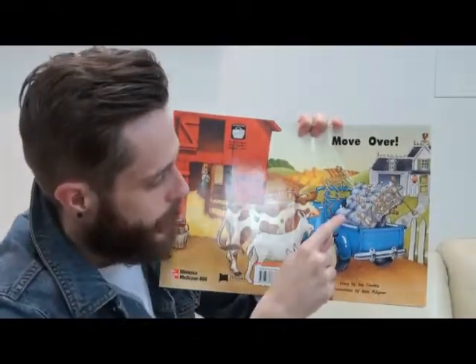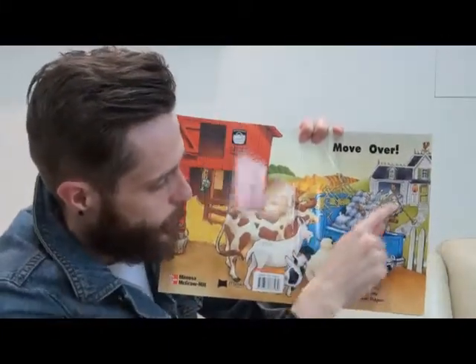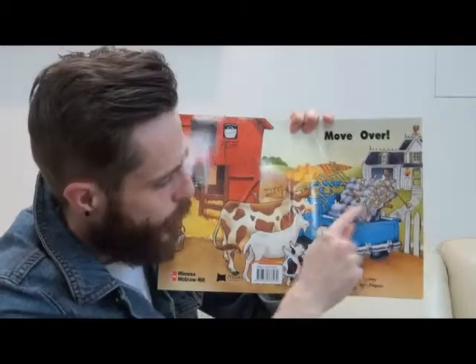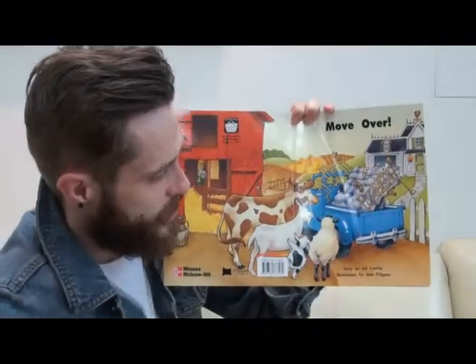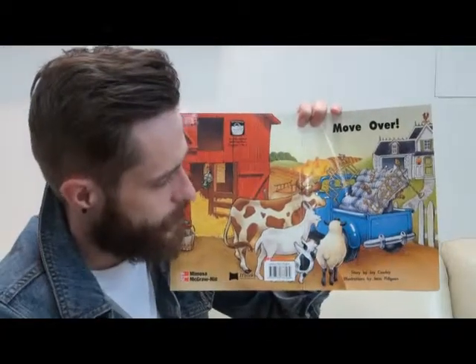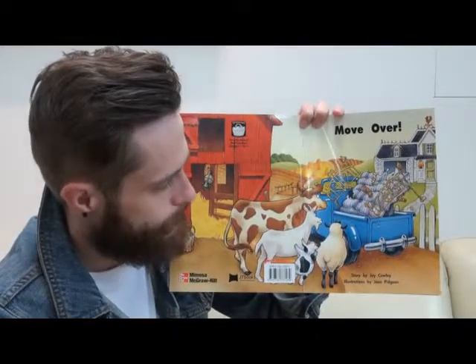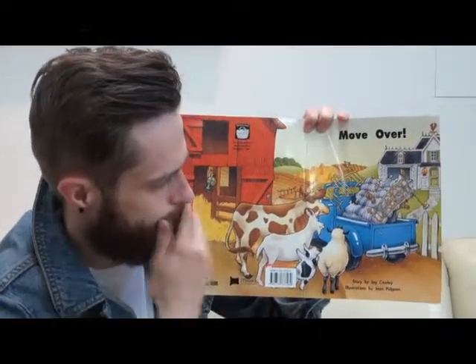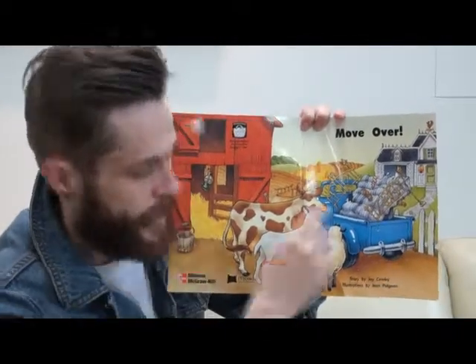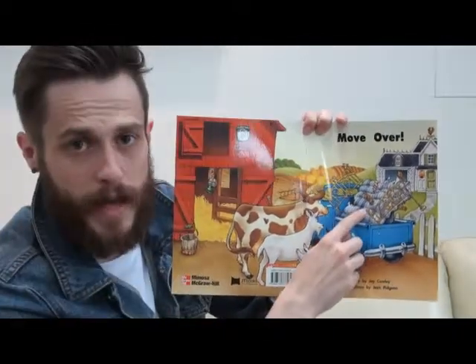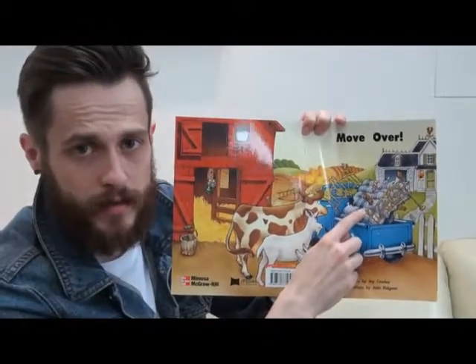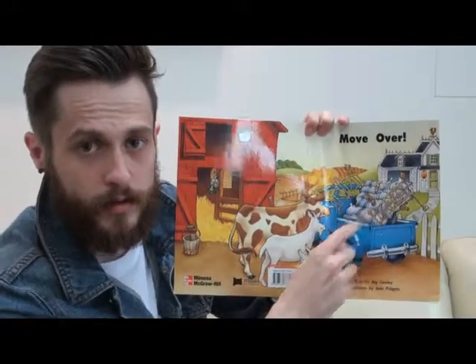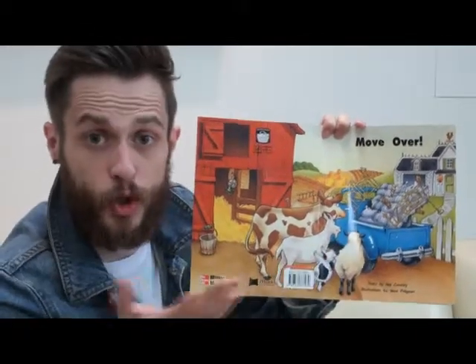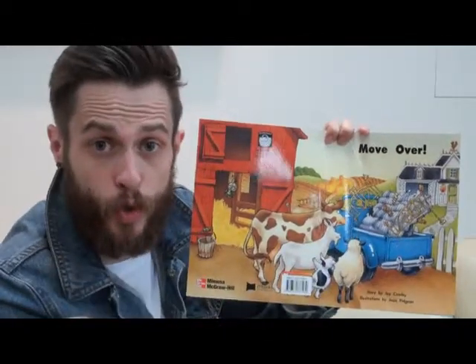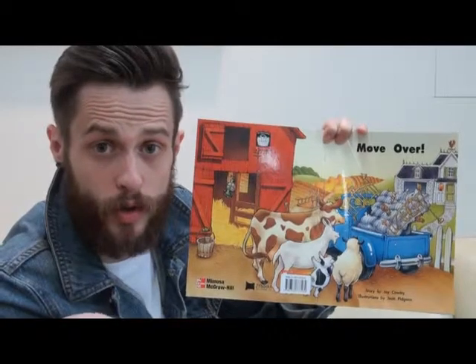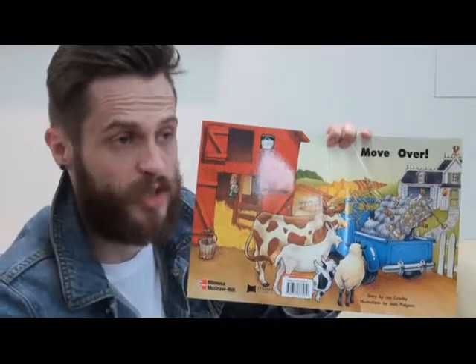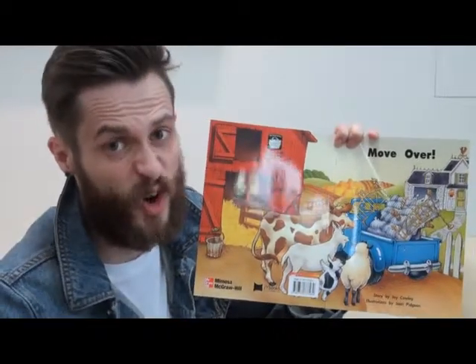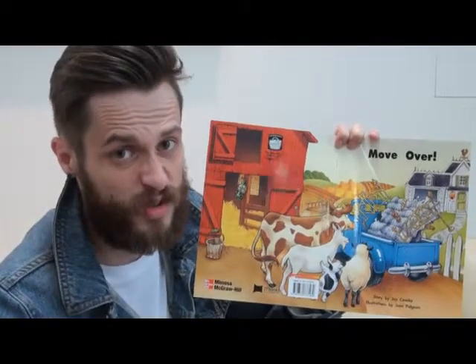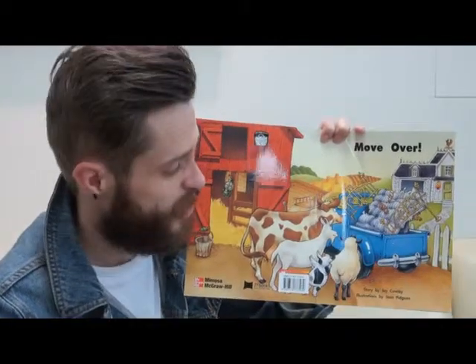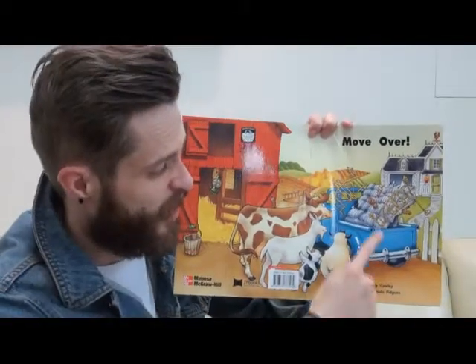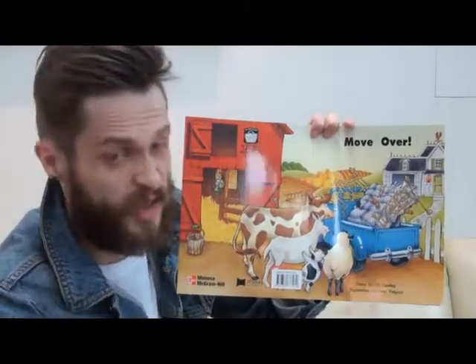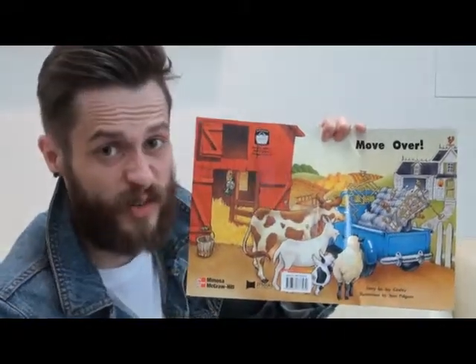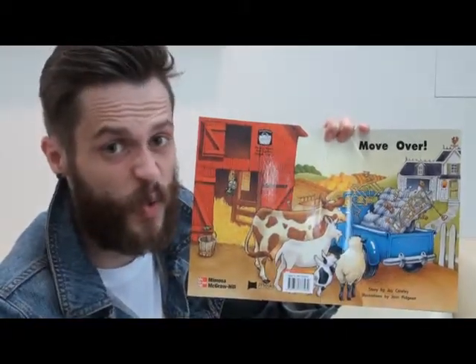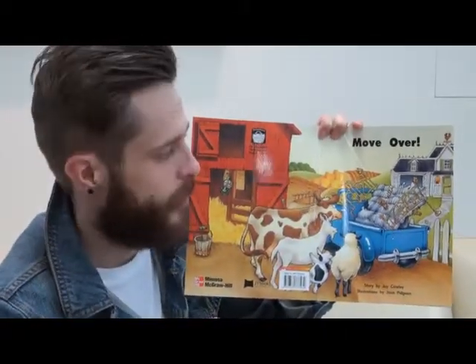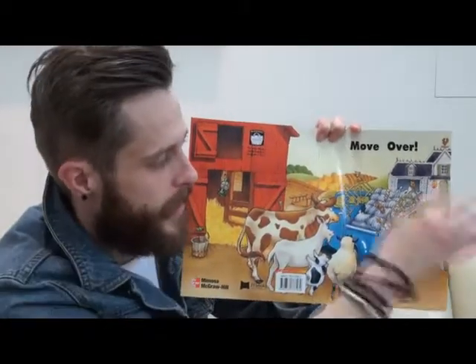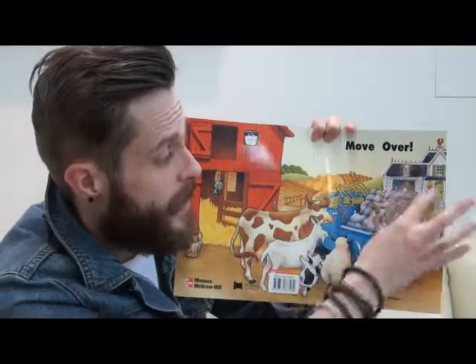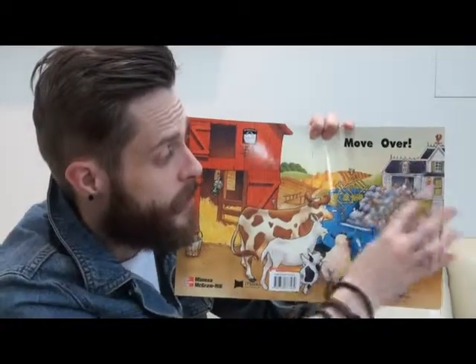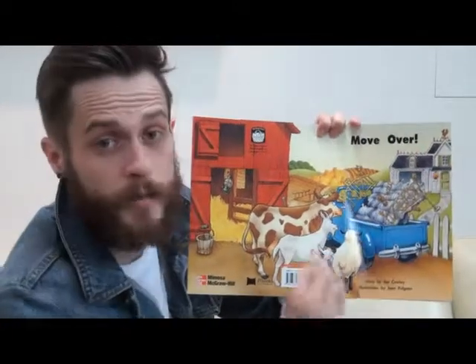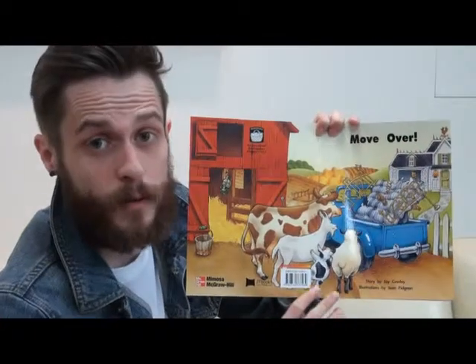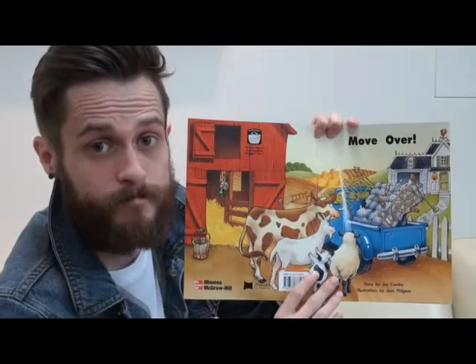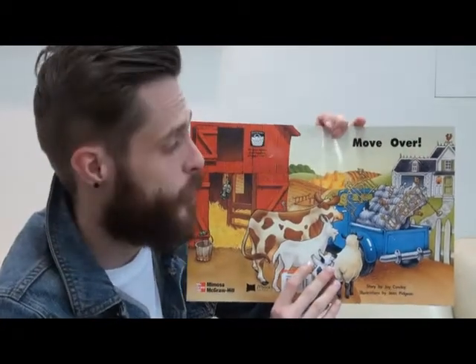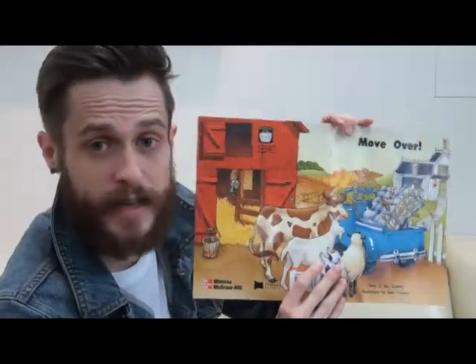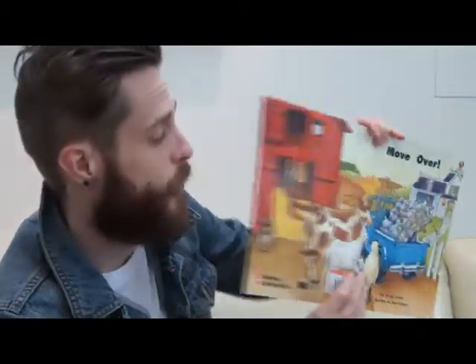Now, what's this? It's a bed. Does it look new or does it look old? I think it looks very old. And here is the farmer's house. So let's move on.